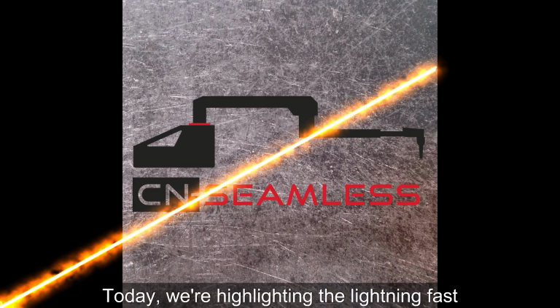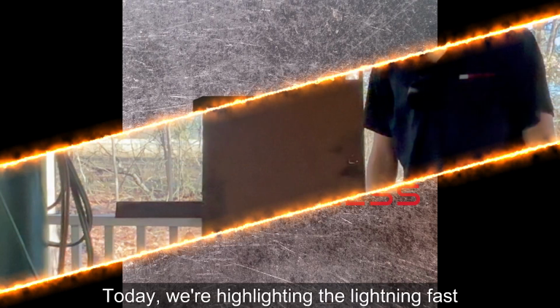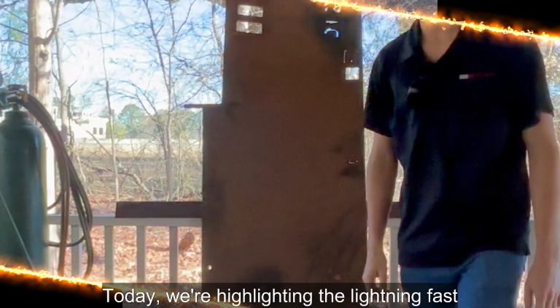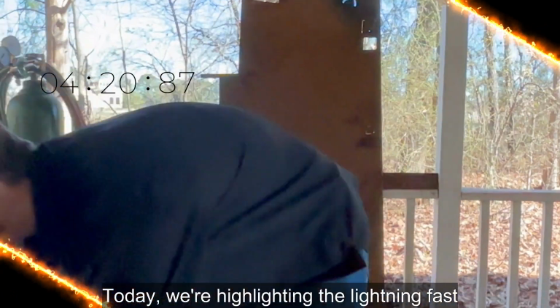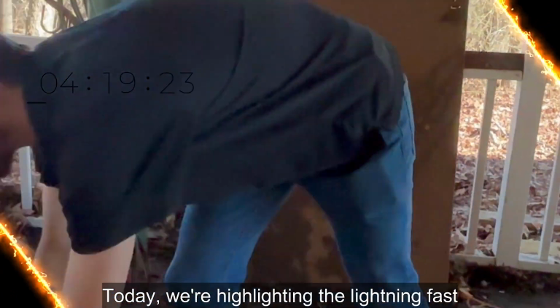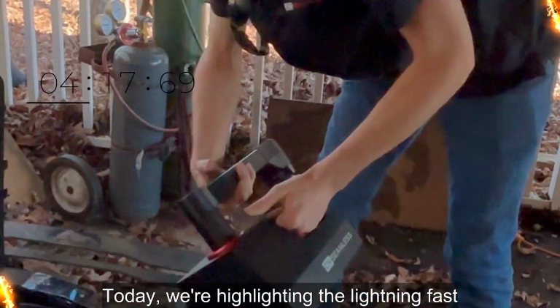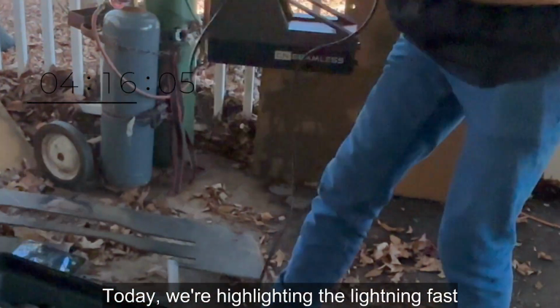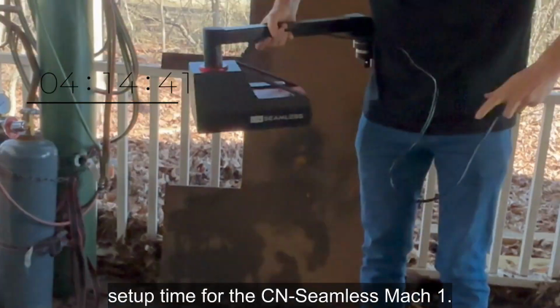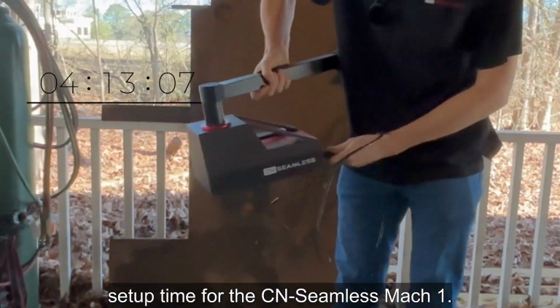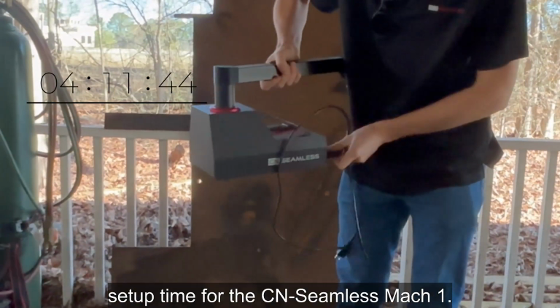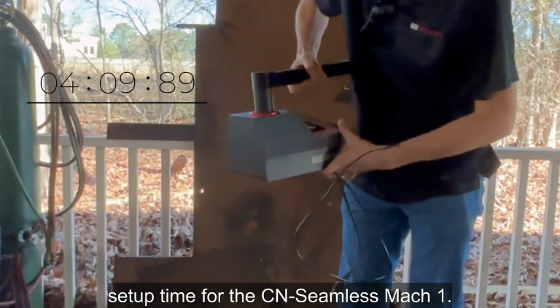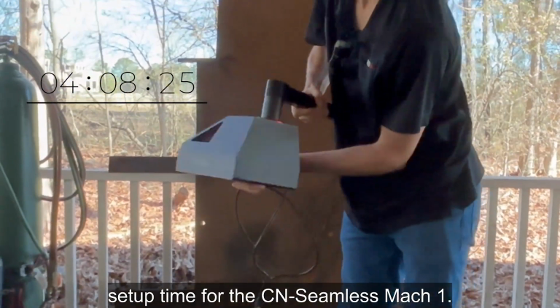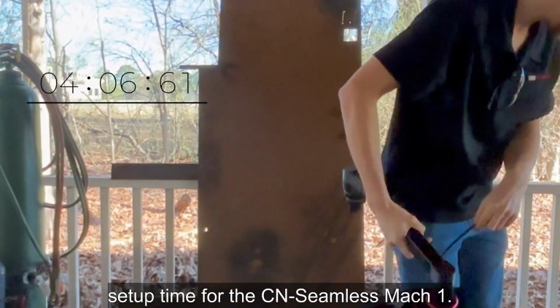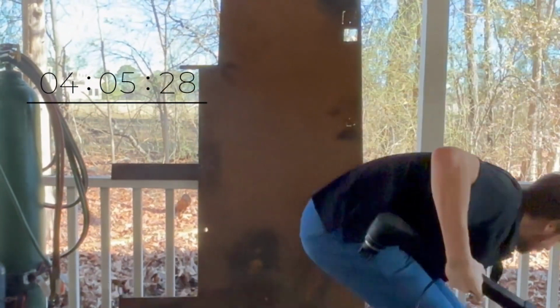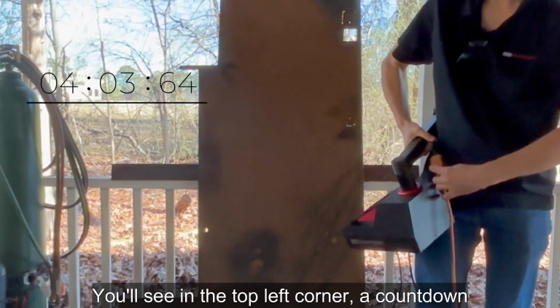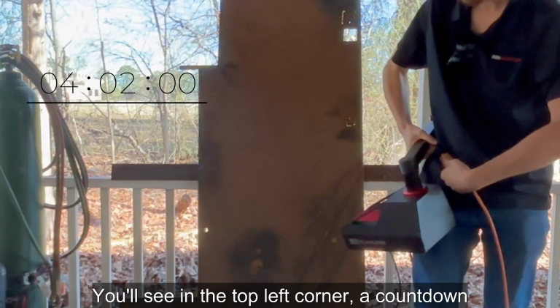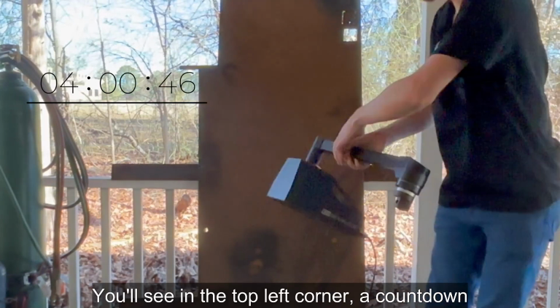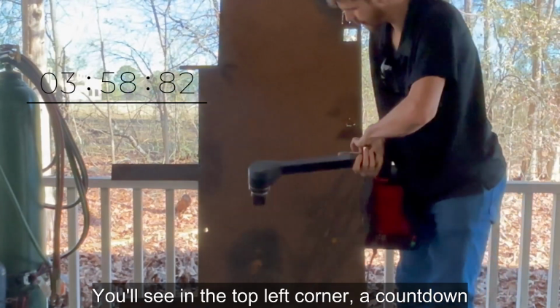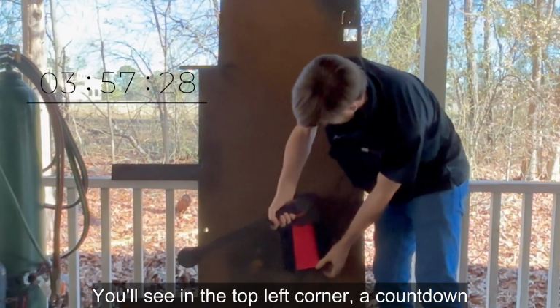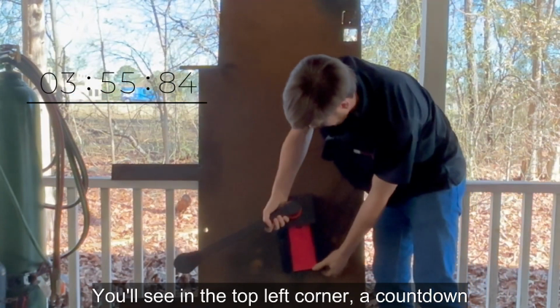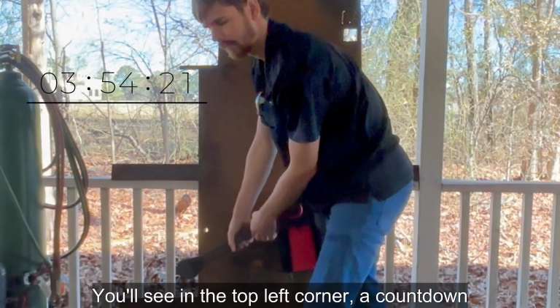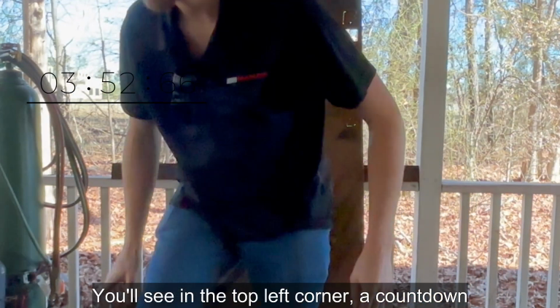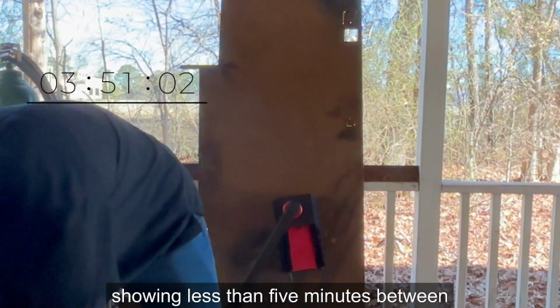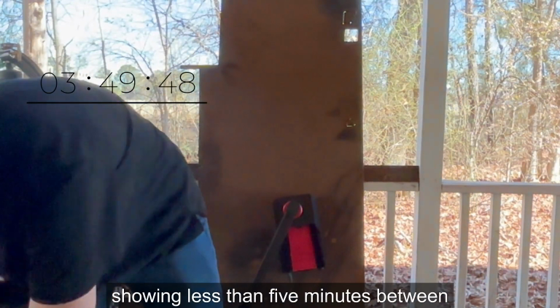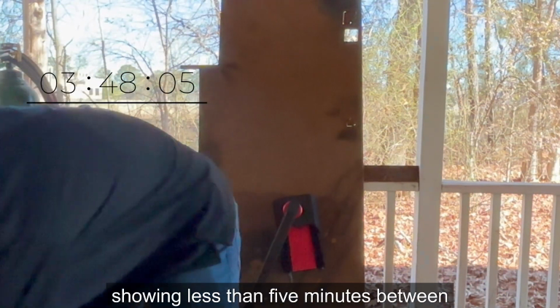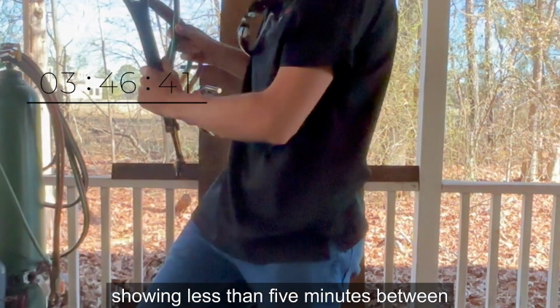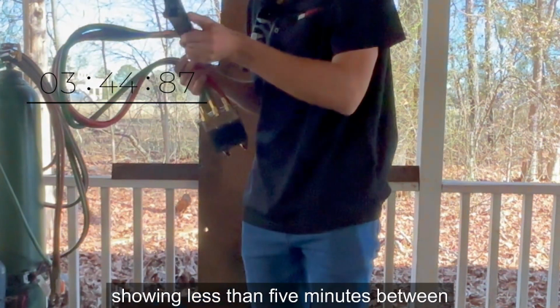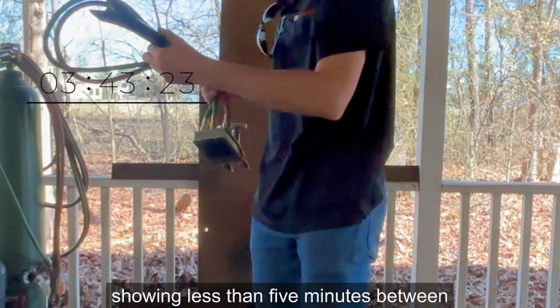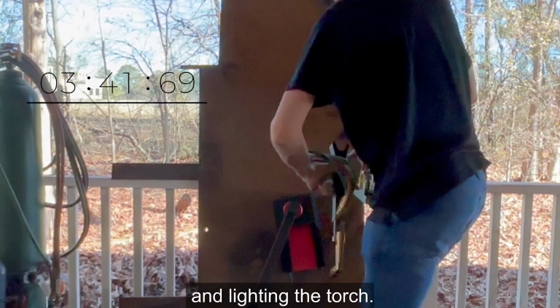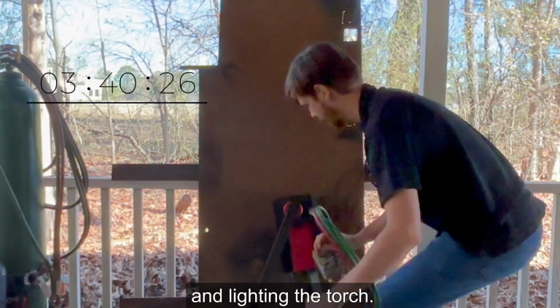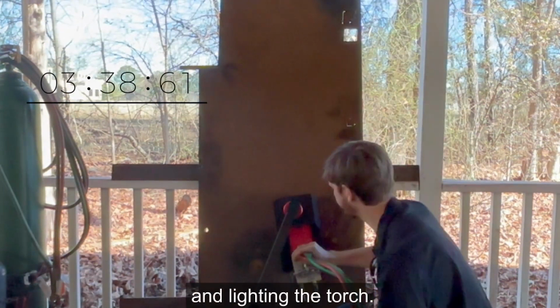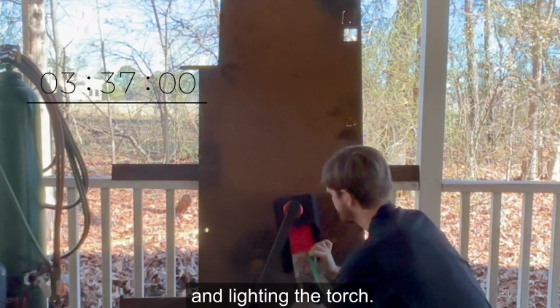Today, we're highlighting the lightning fast setup time for the CN Seamless Mach 1. You'll see in the top left corner a countdown showing less than 5 minutes between opening the case and lighting the torch.